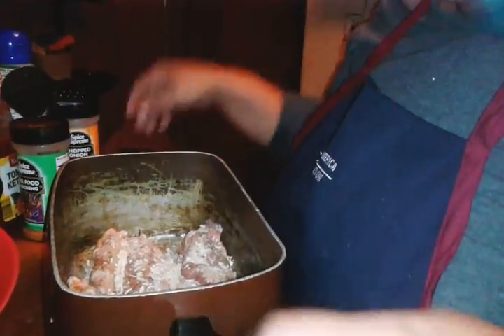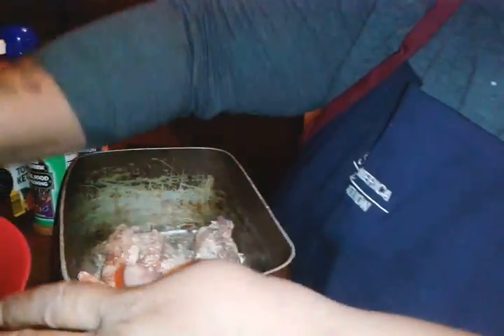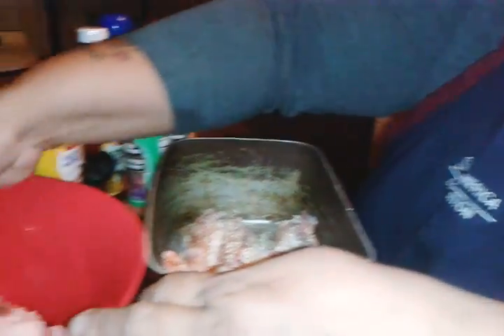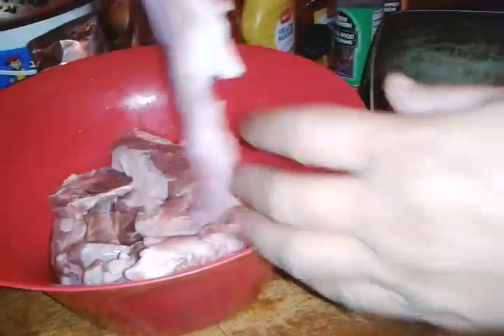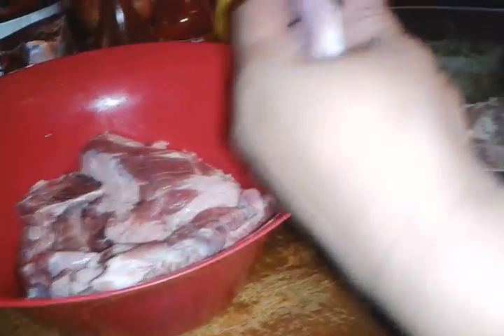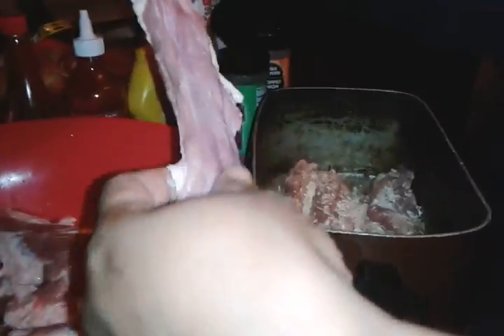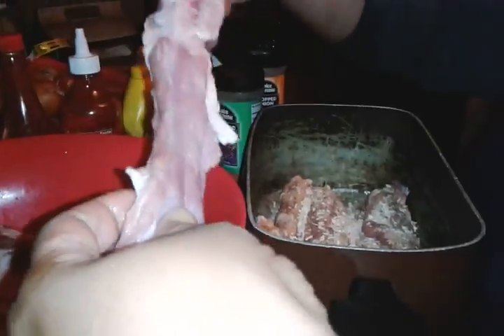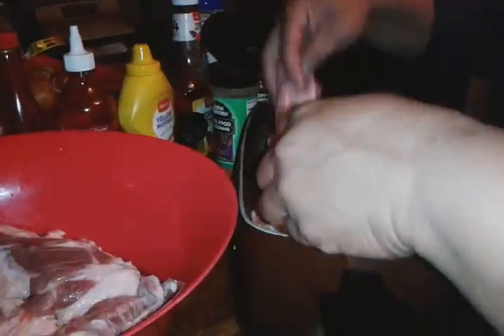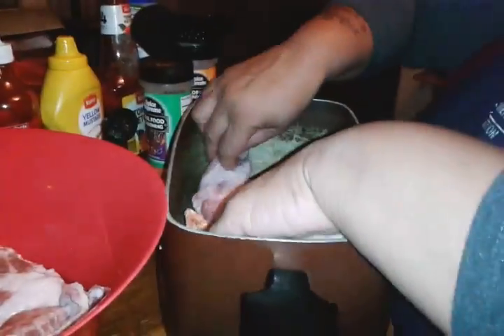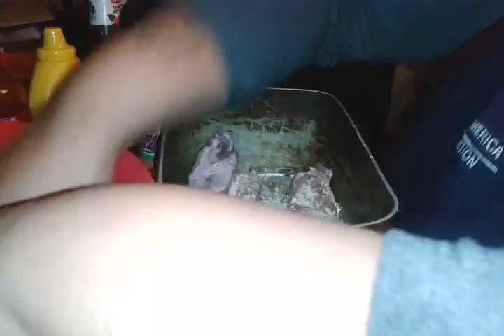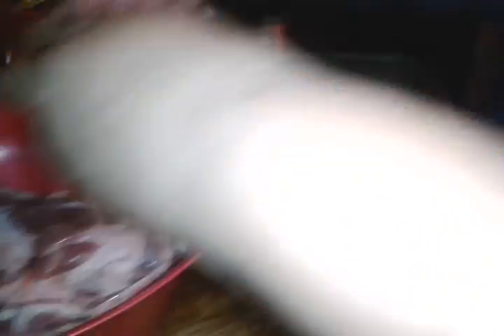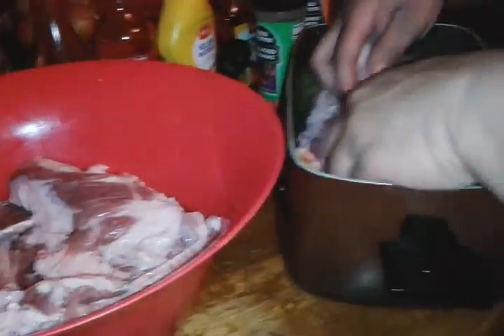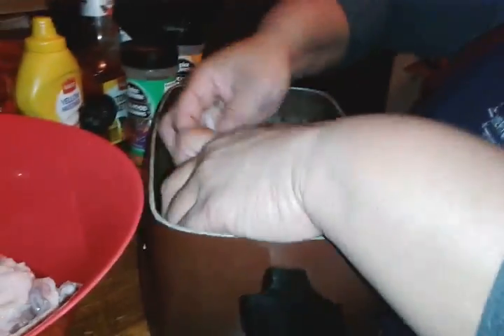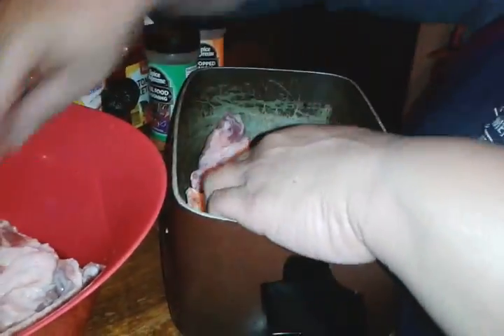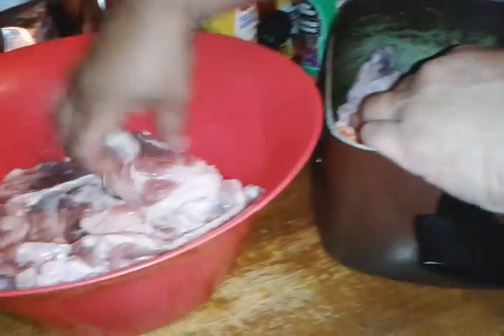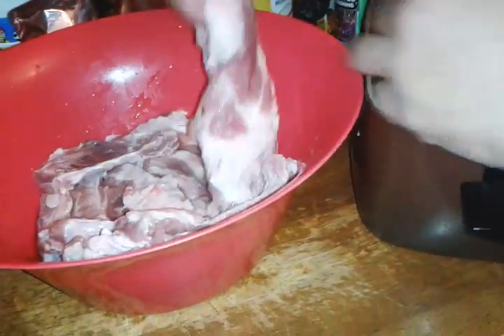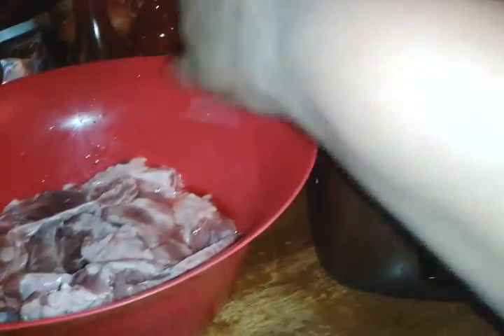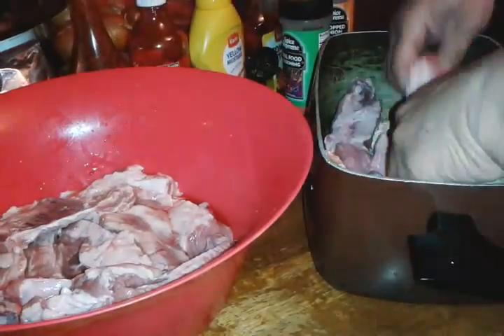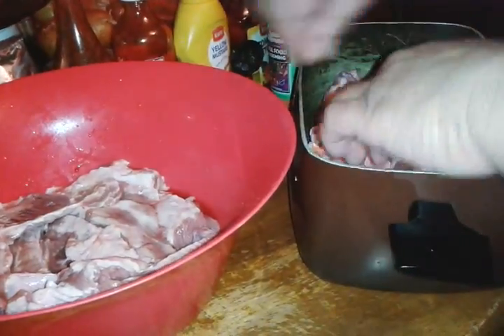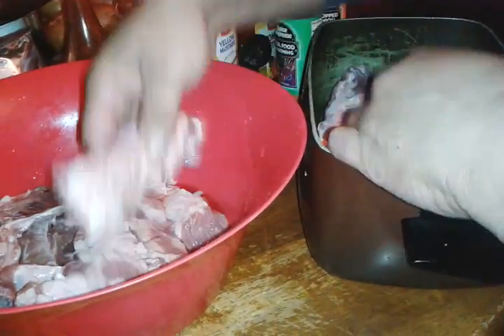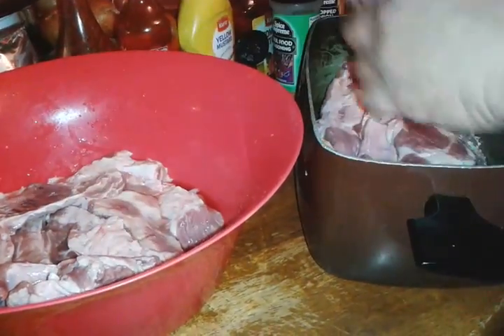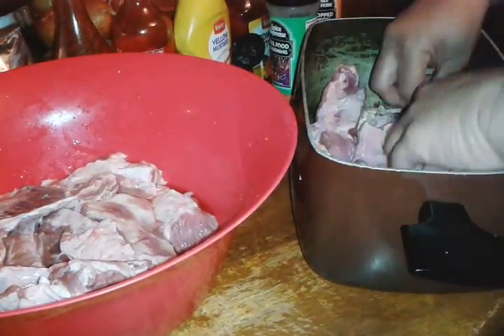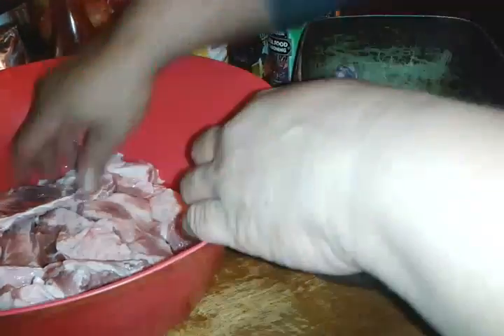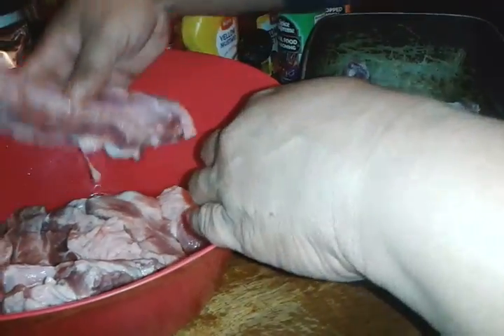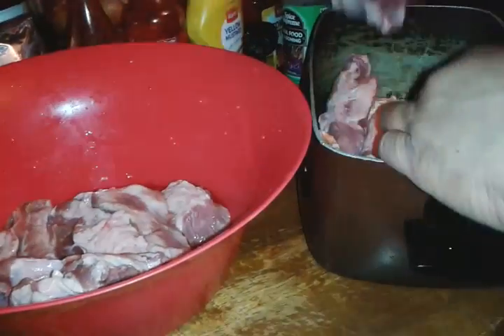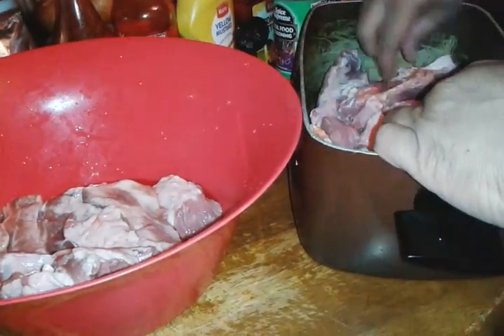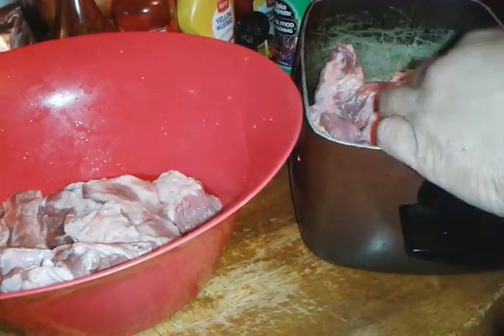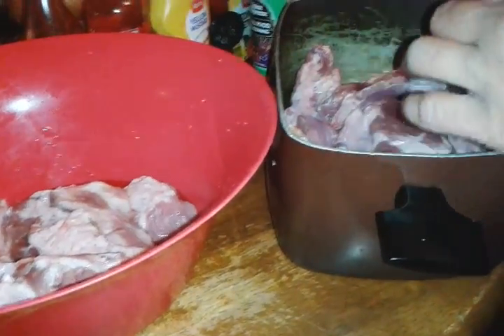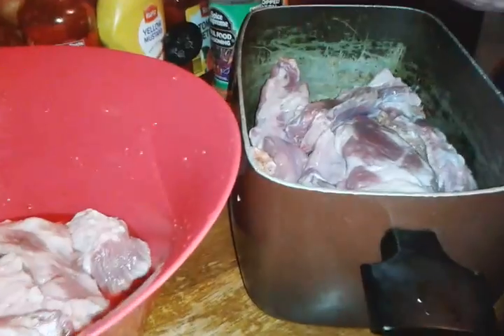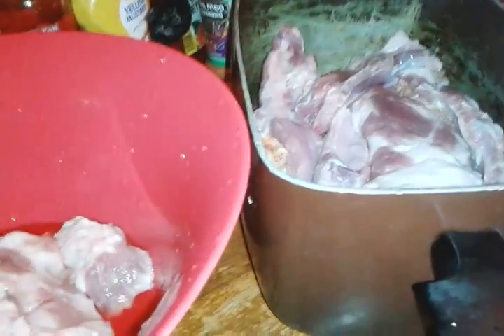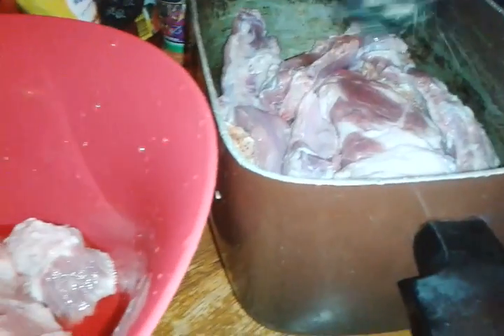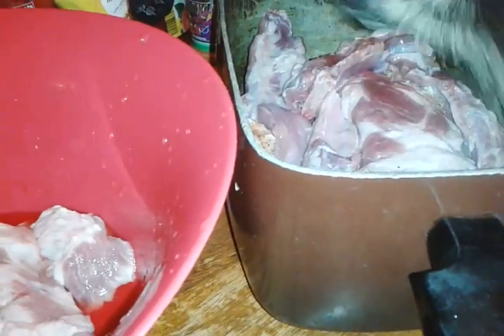Add more of your meat in — because I had a whole slab, I have to kind of layer my casserole dish that I cook my meats in. Then you want to season again with your garlic pepper.